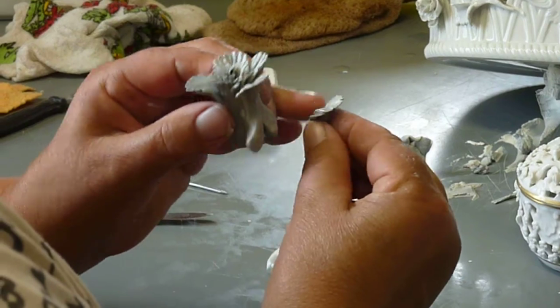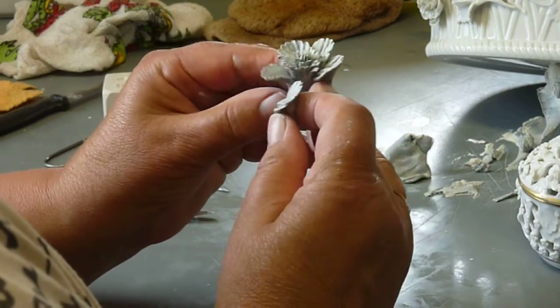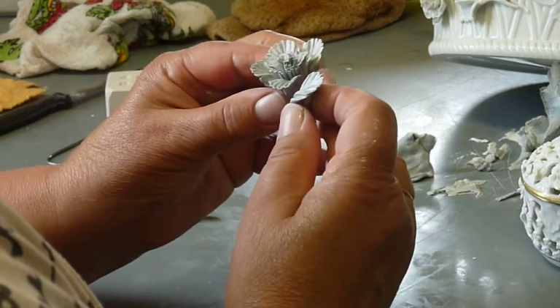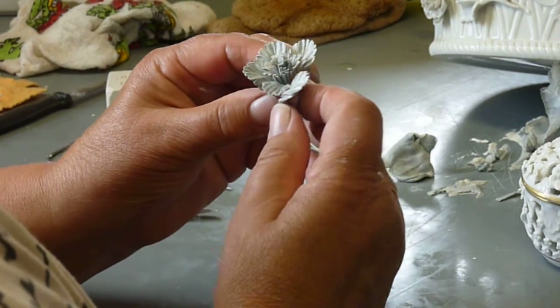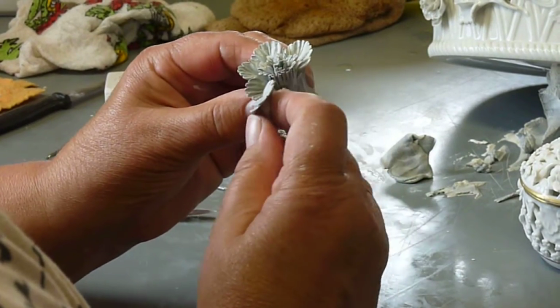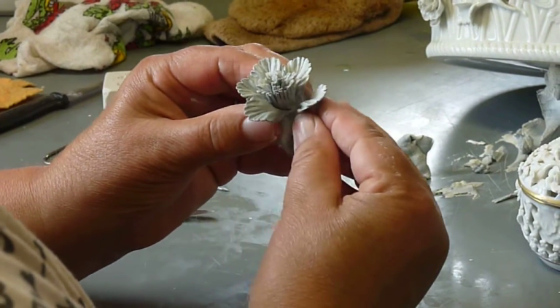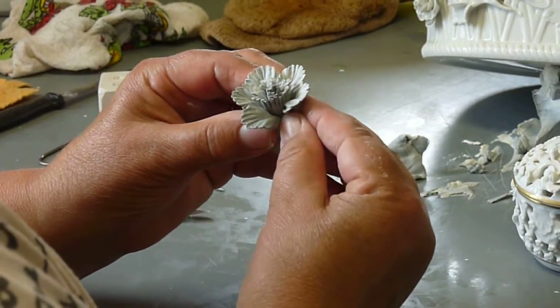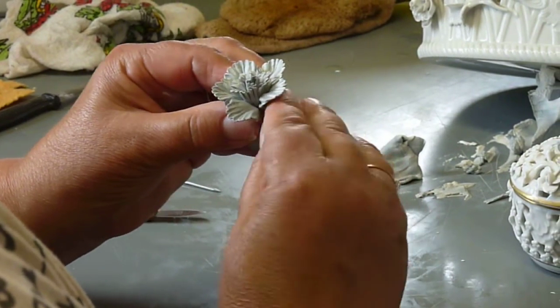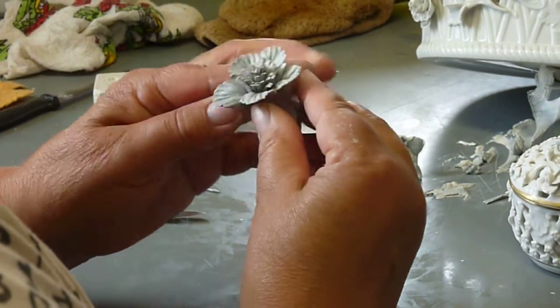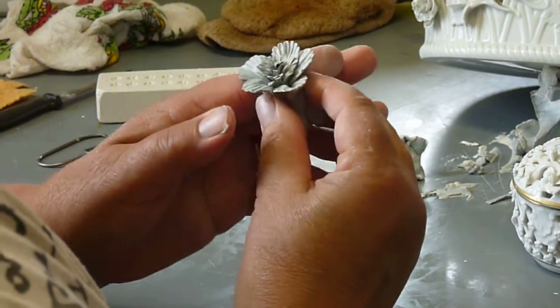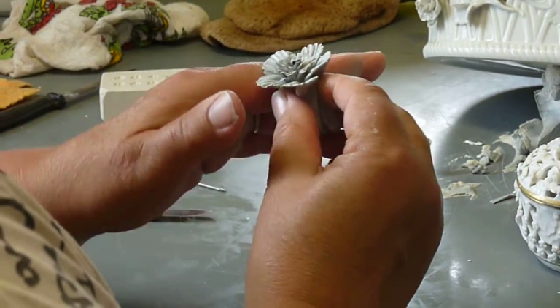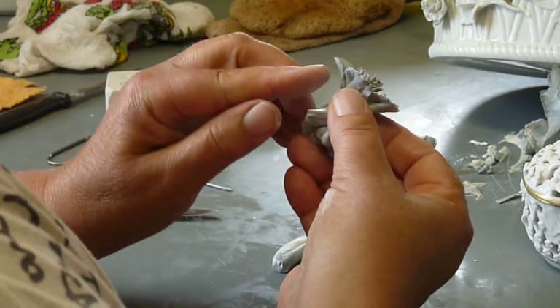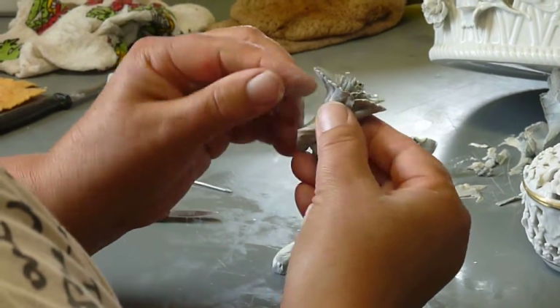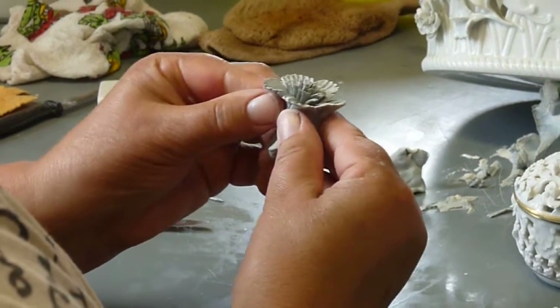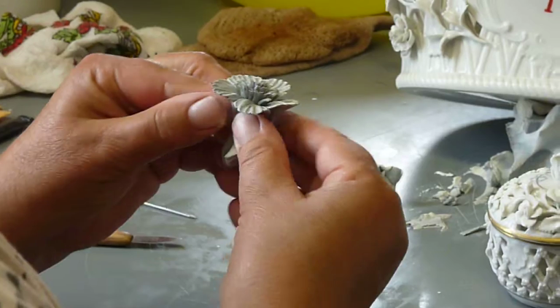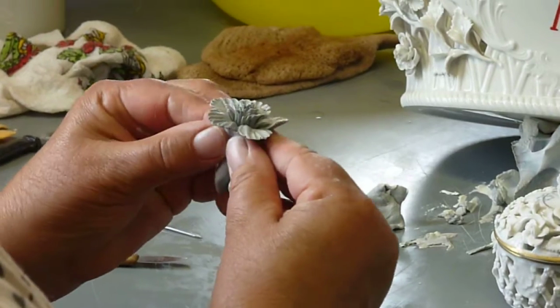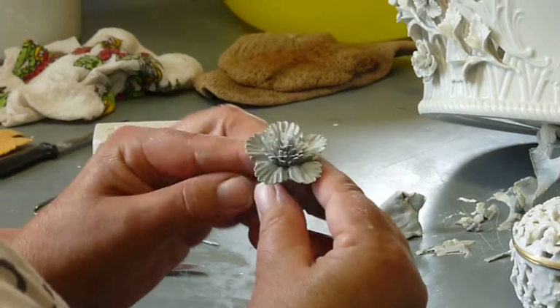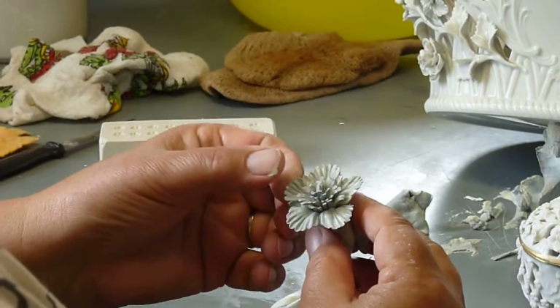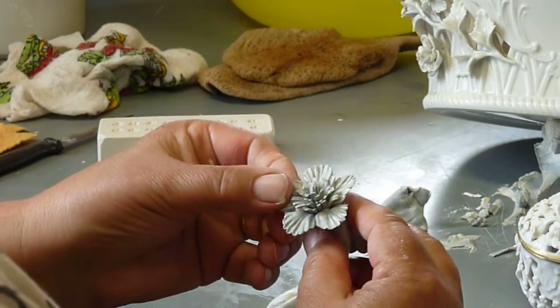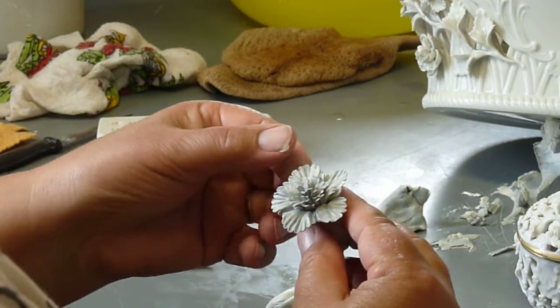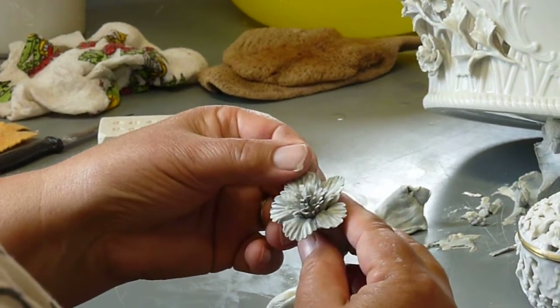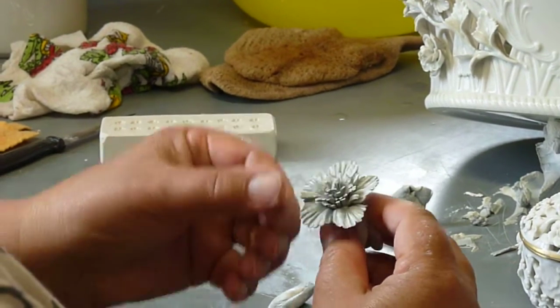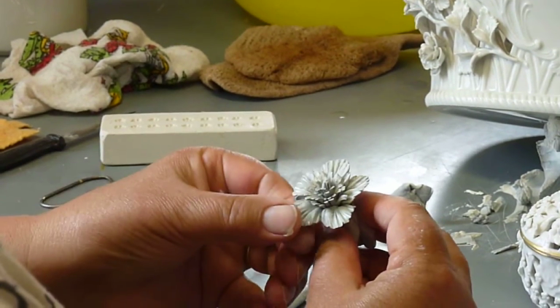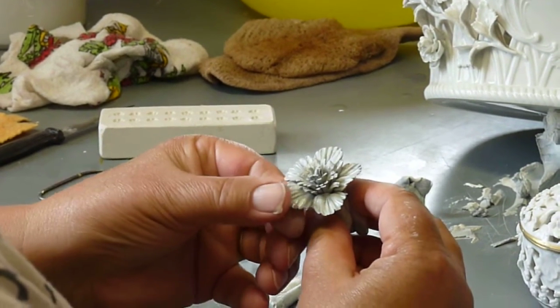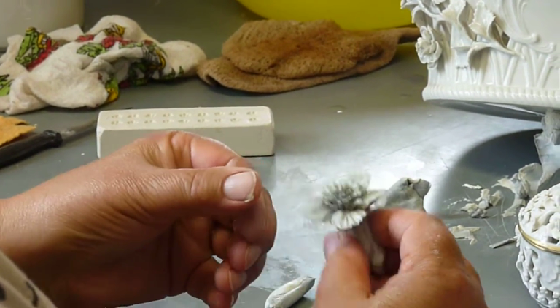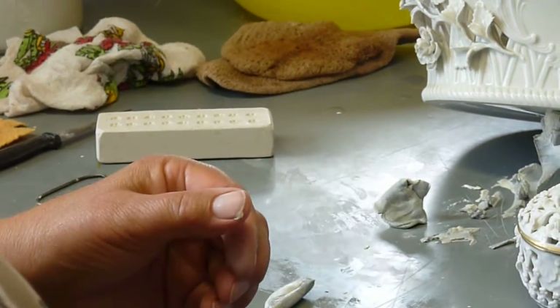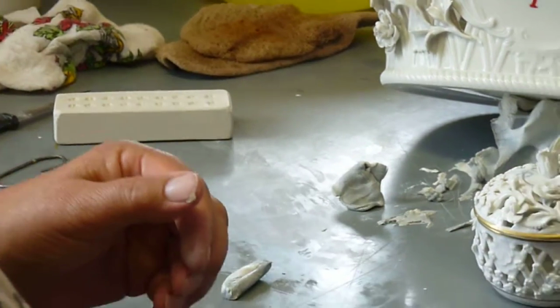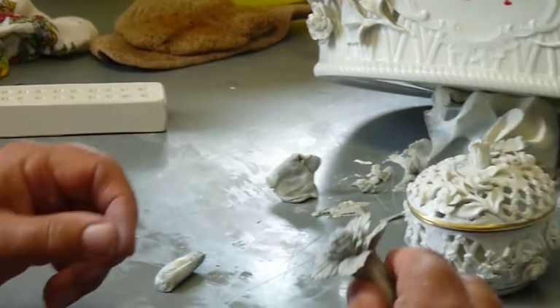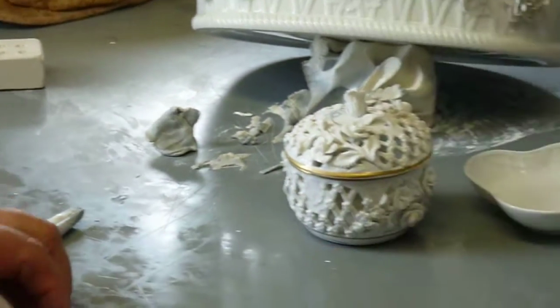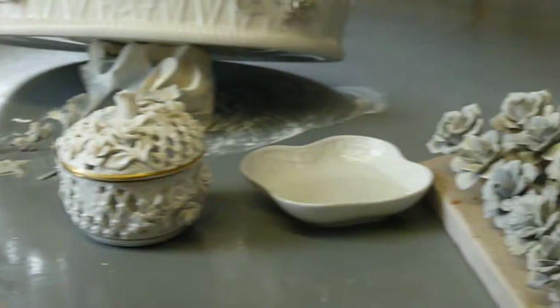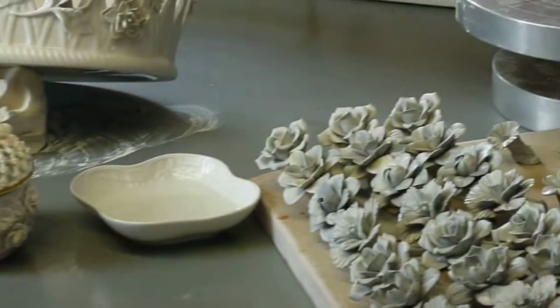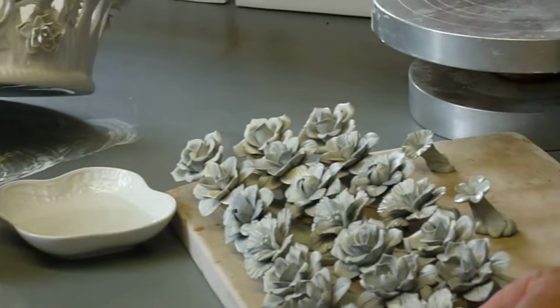And then the connection is okay? Yeah. Later she cuts the stand, and then puts the flower on the basket.